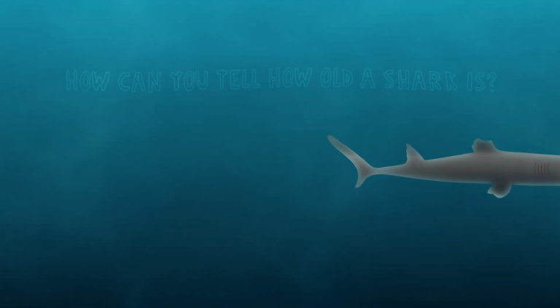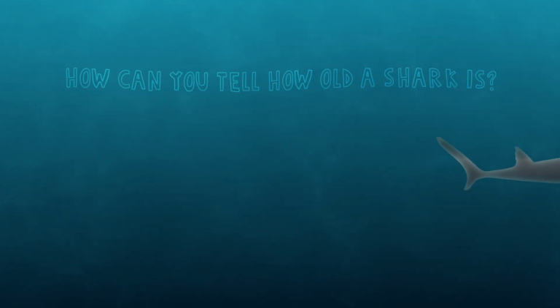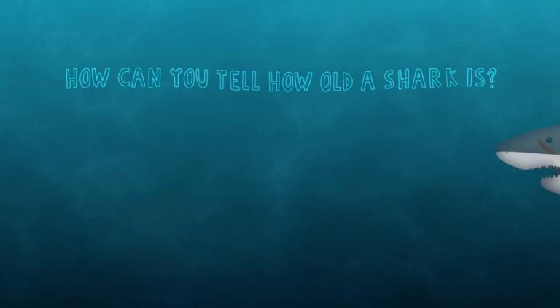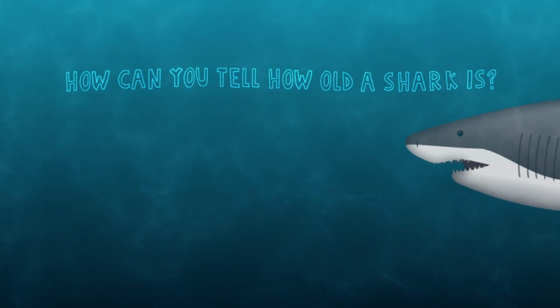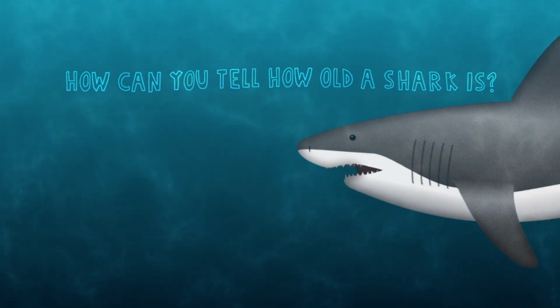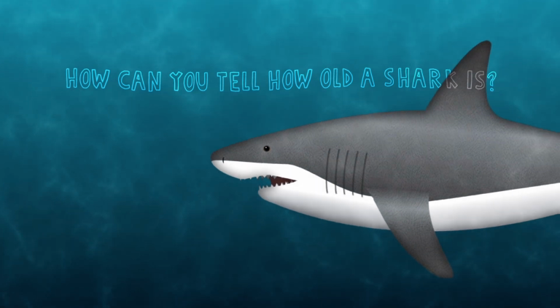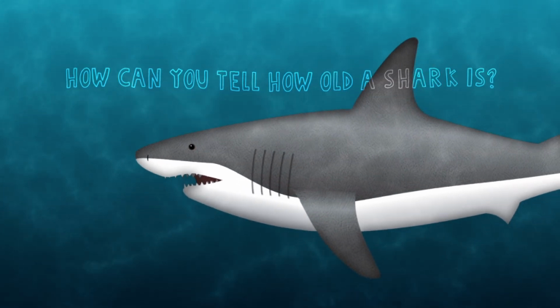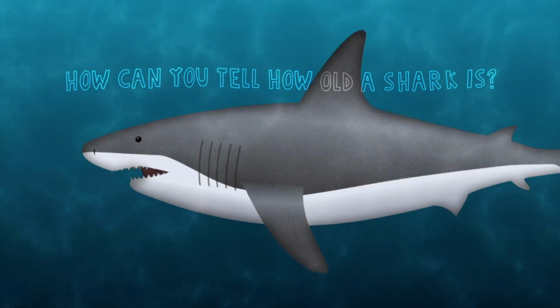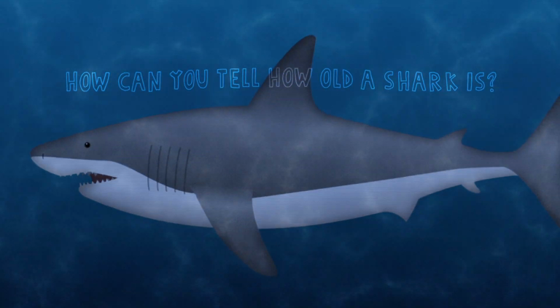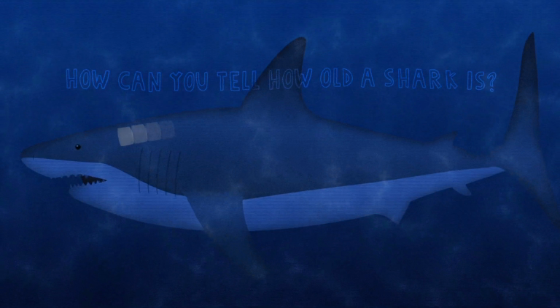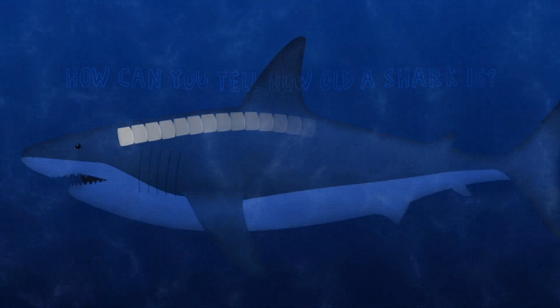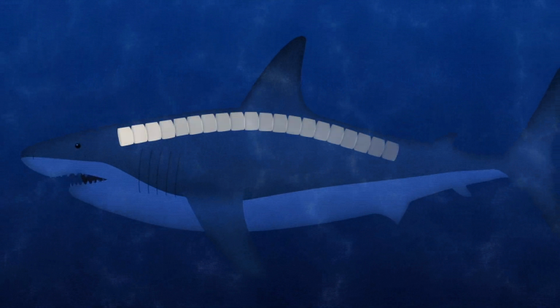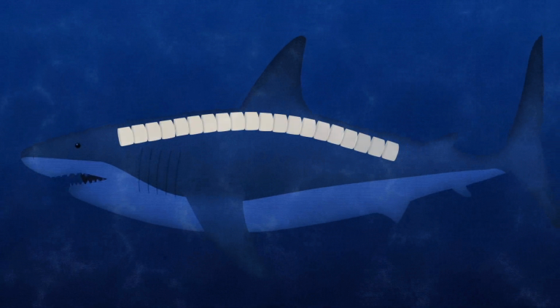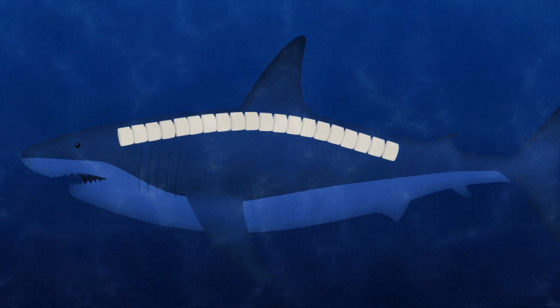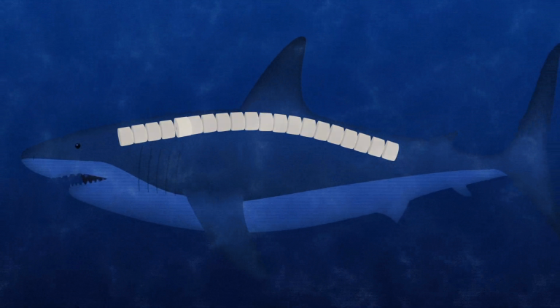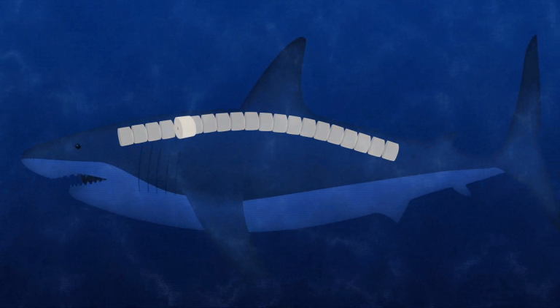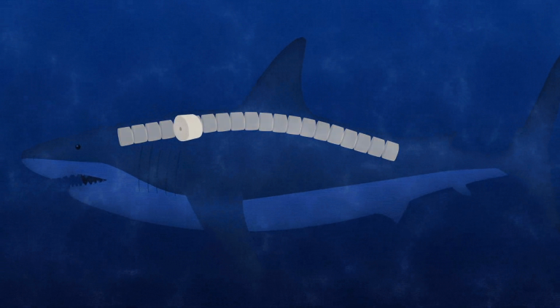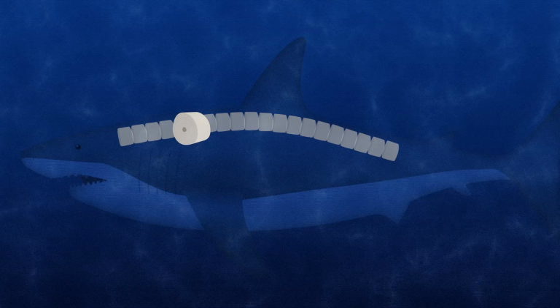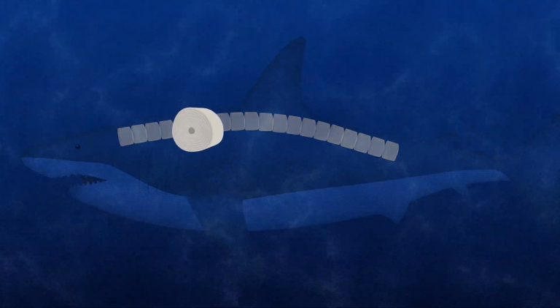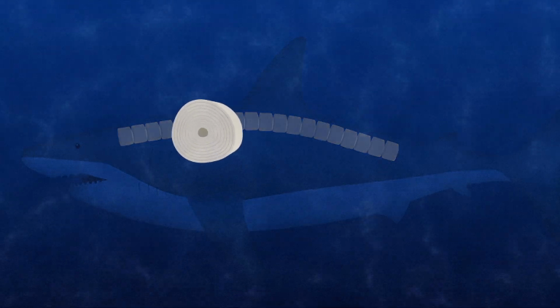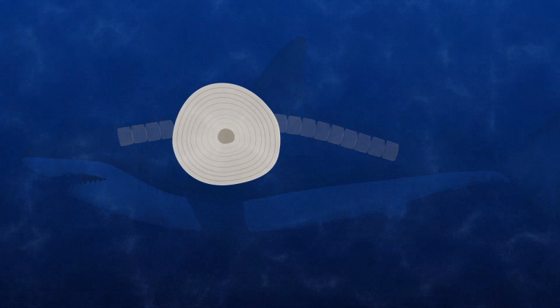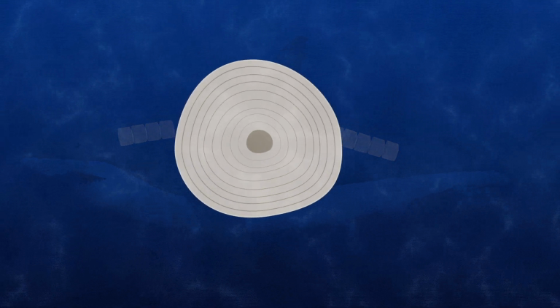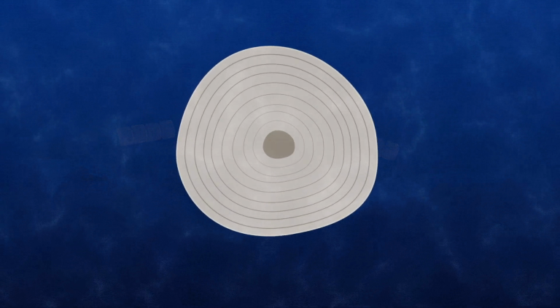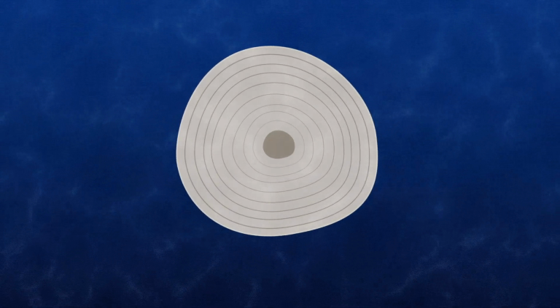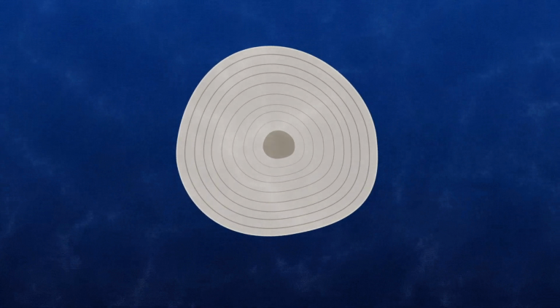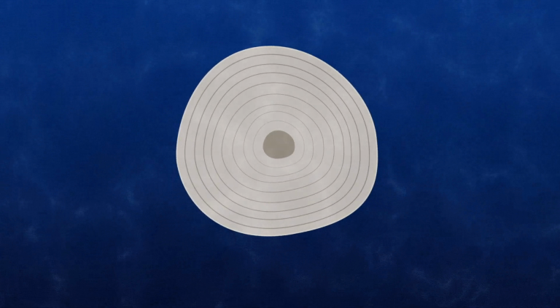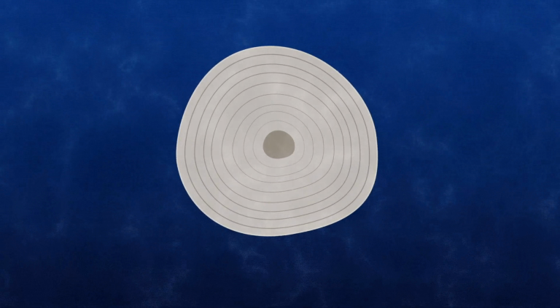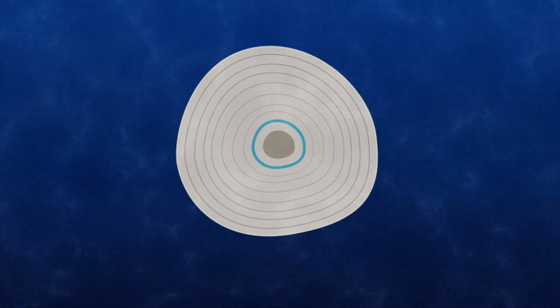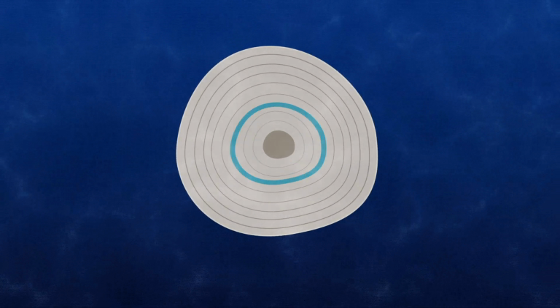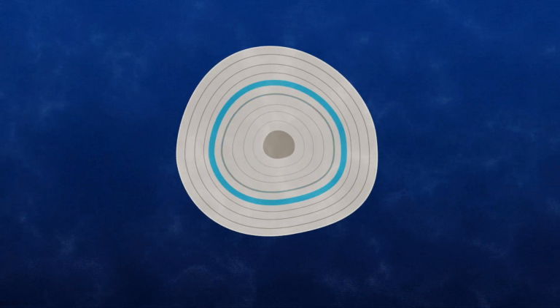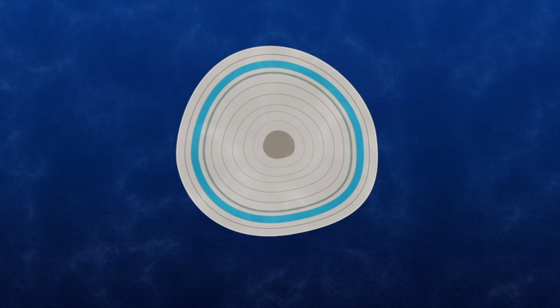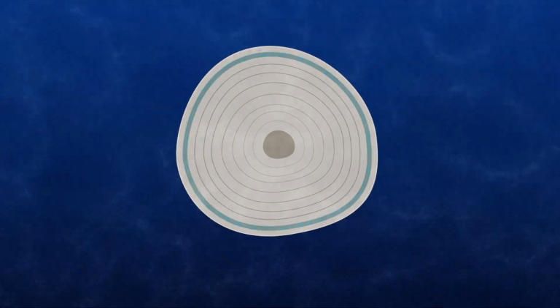How can you tell how old a shark is? Just like the rings of a tree, sharks lay down rings on their vertebrae — backbone made of cartilage — on a yearly basis. You can count the rings to figure out the shark's age.